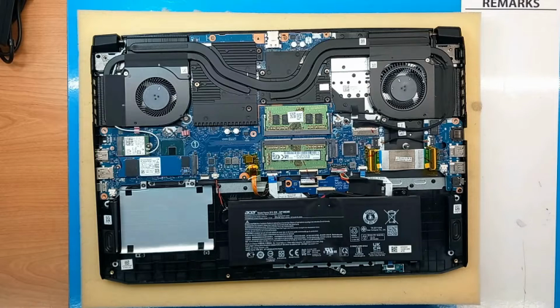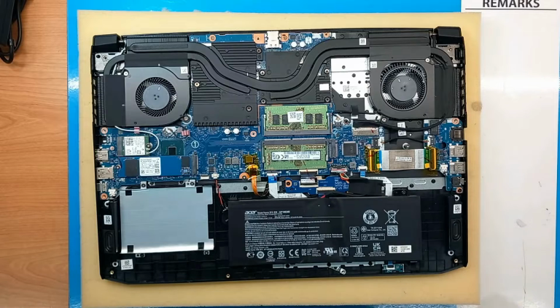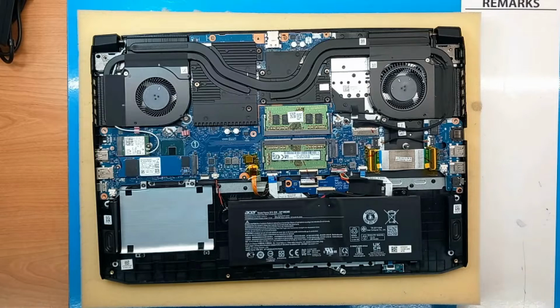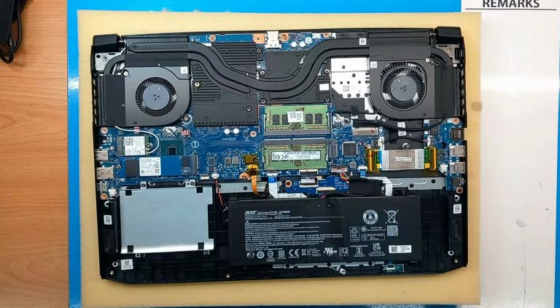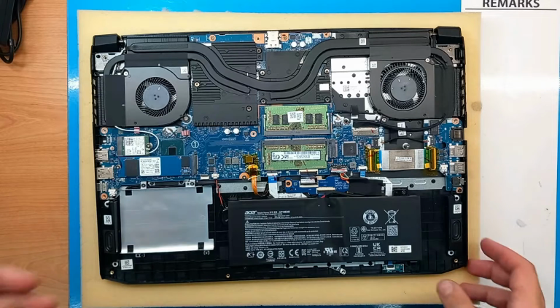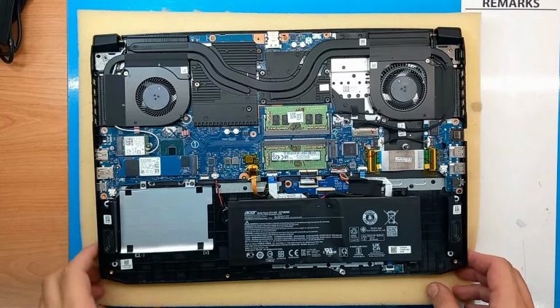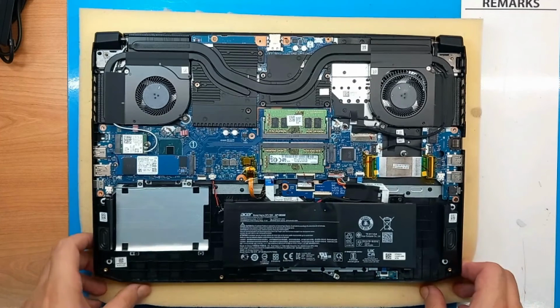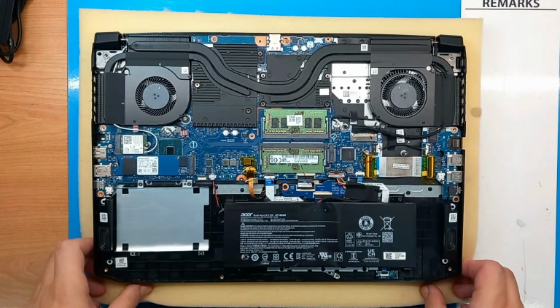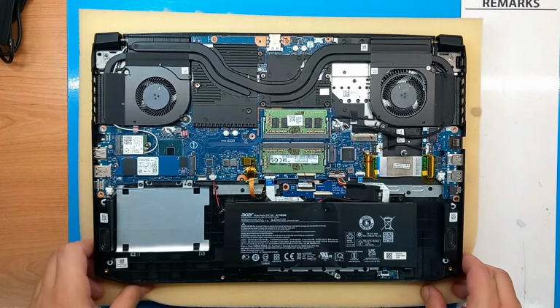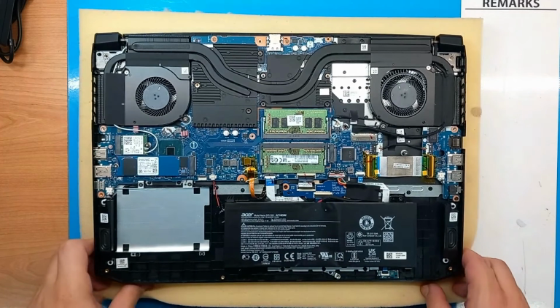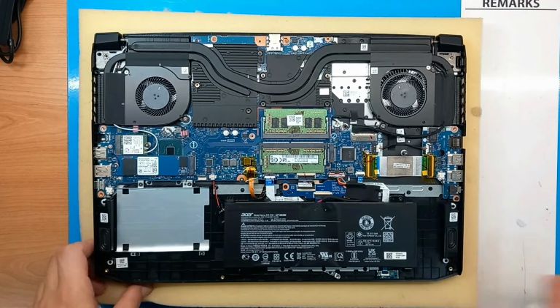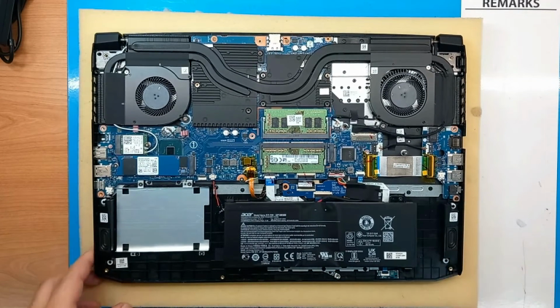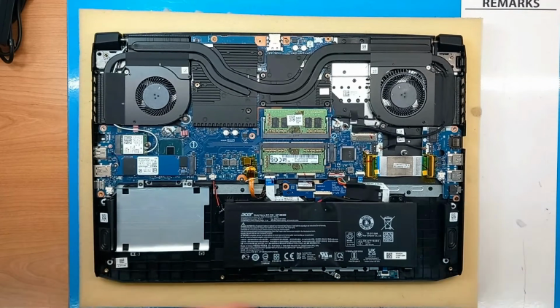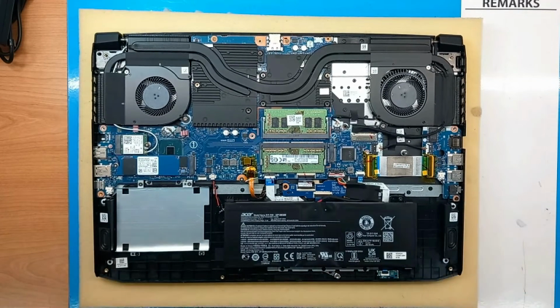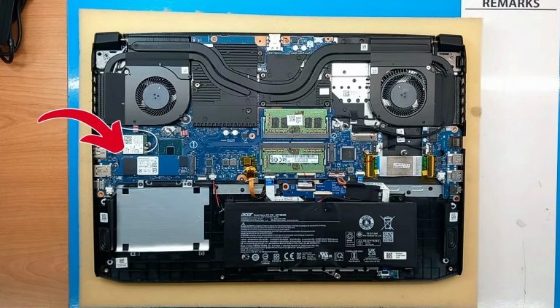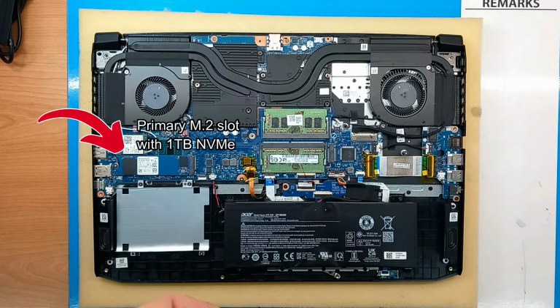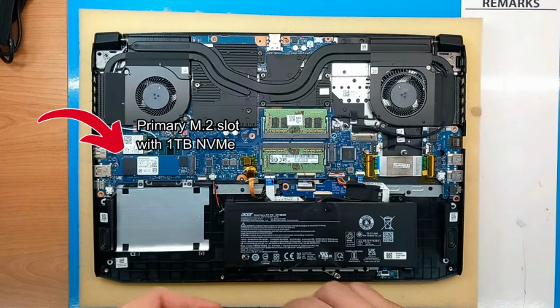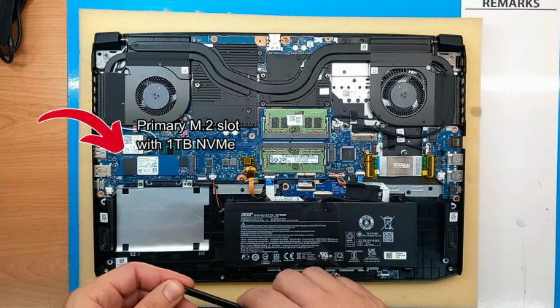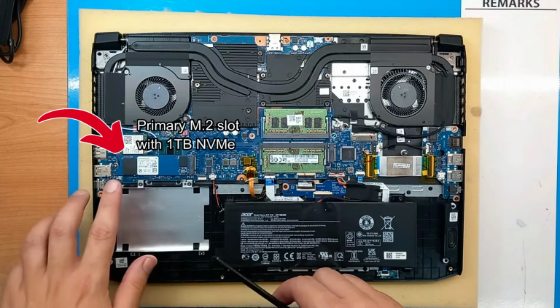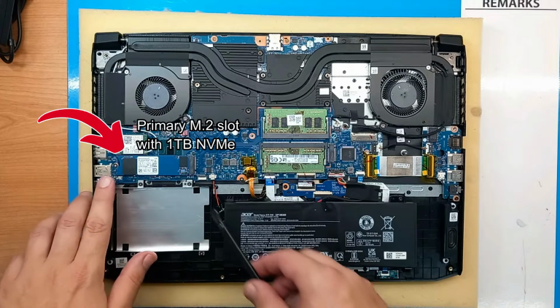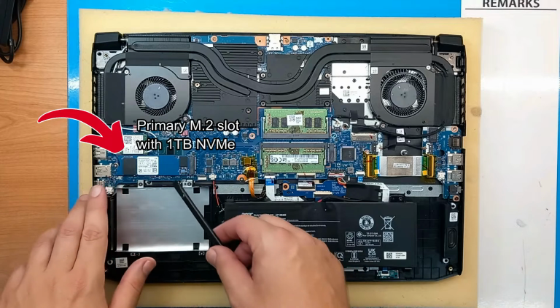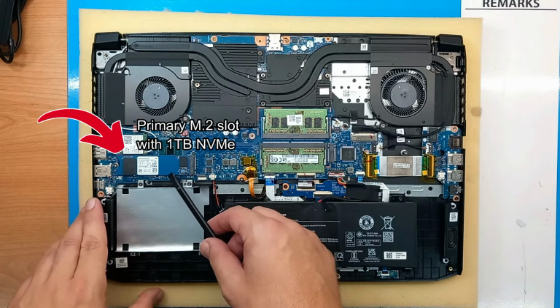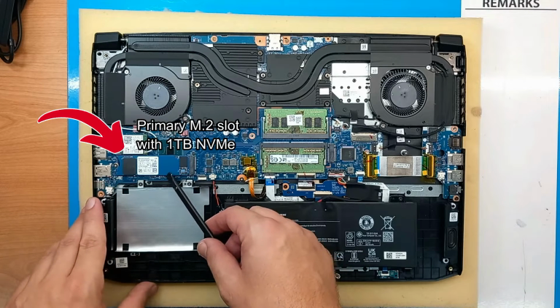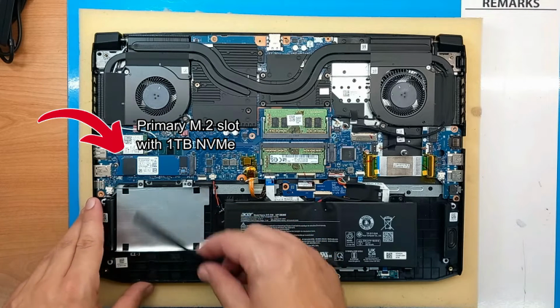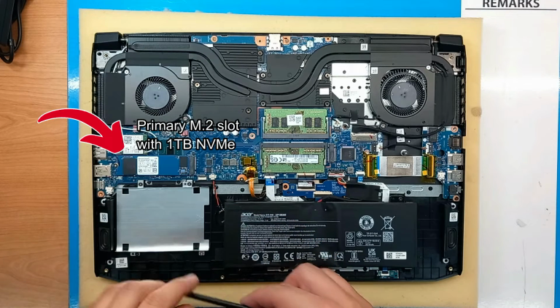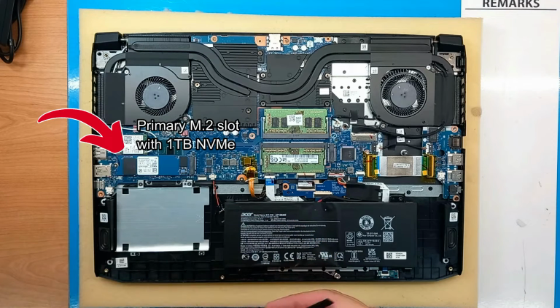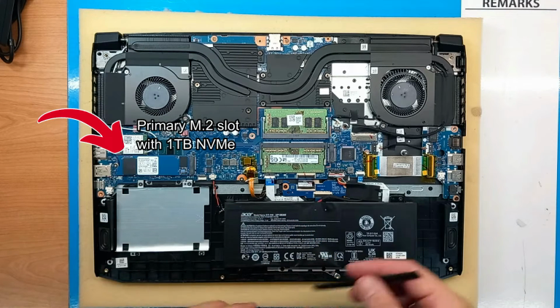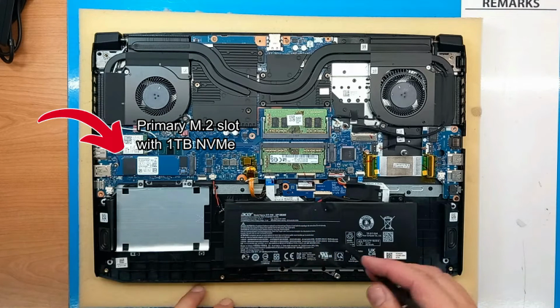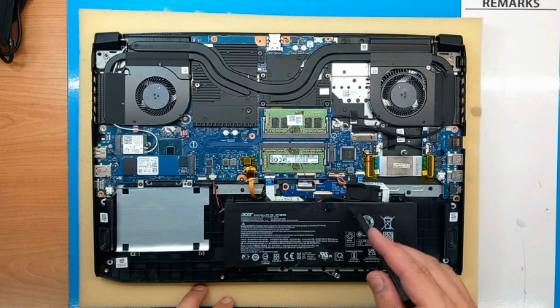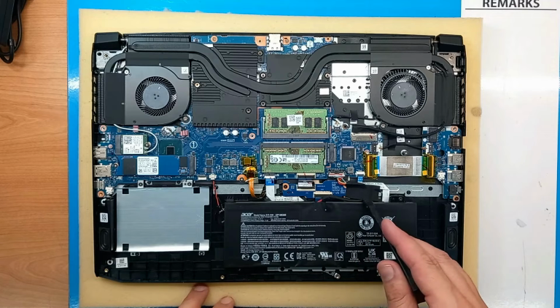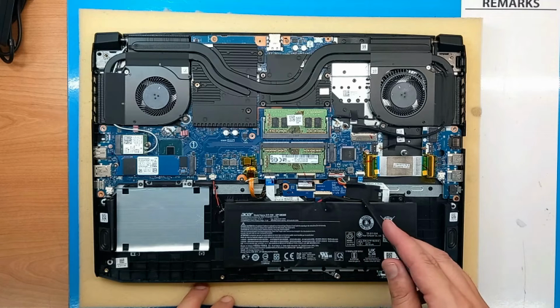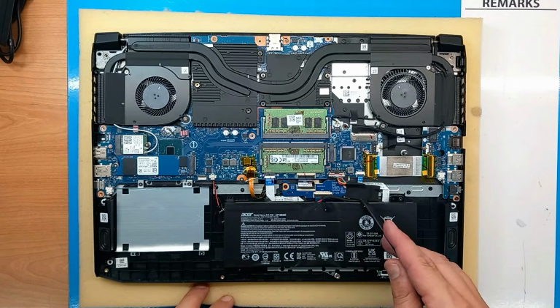From our first look we can see our M.2 drive on the left side. This is our primary M.2 slot with an already installed 1TB NVMe.